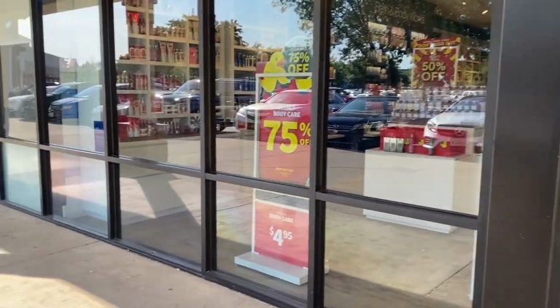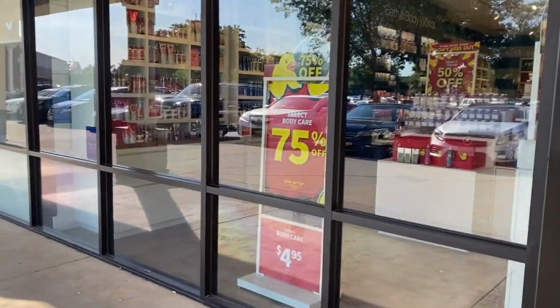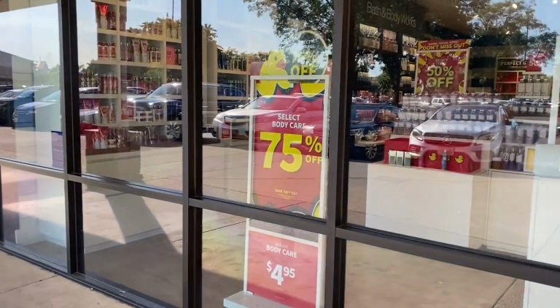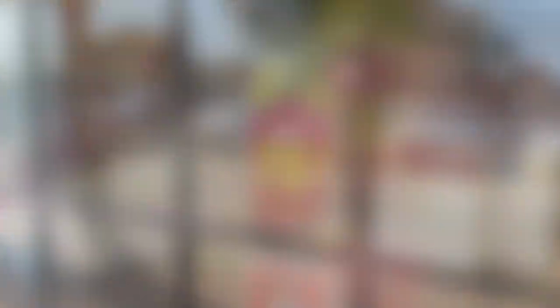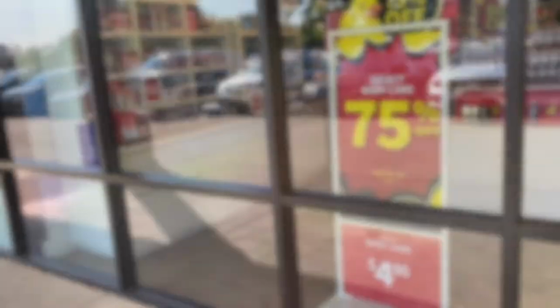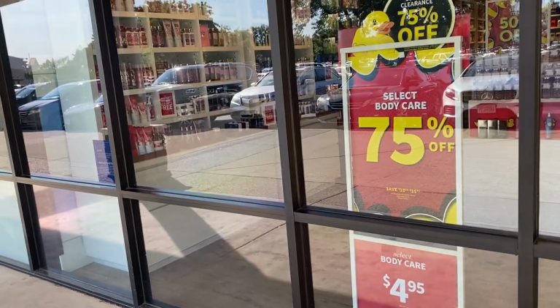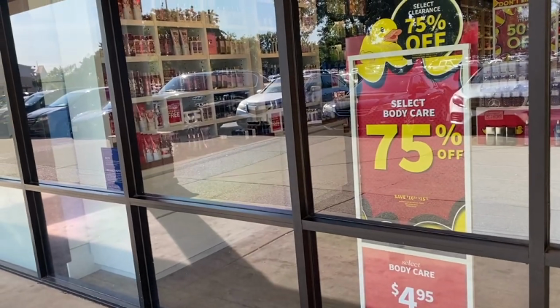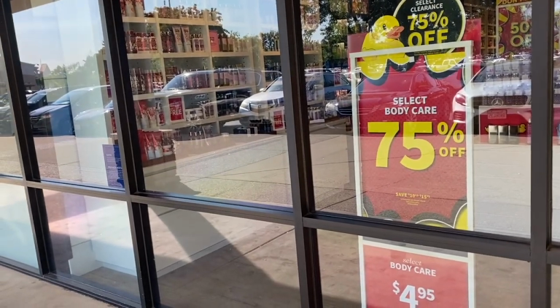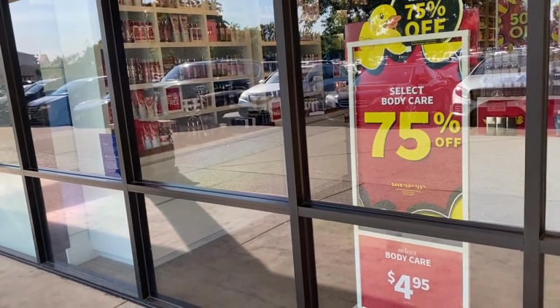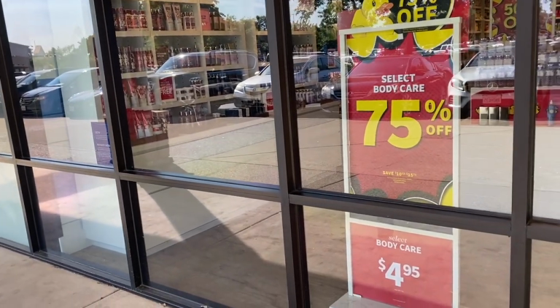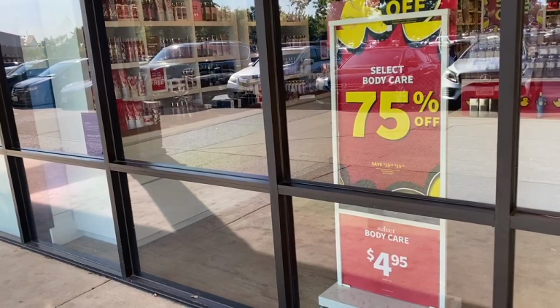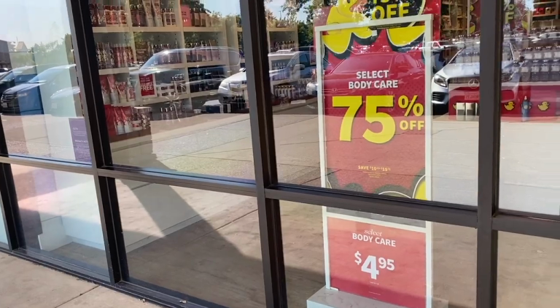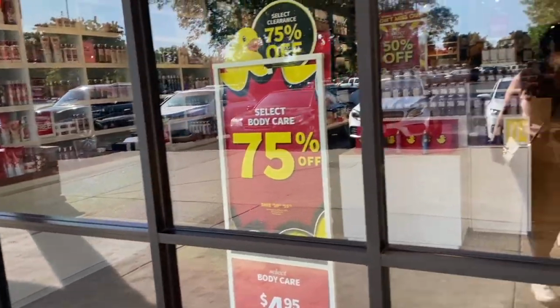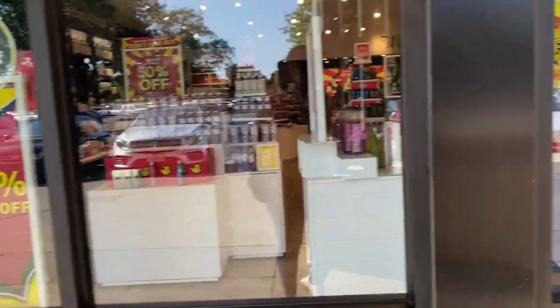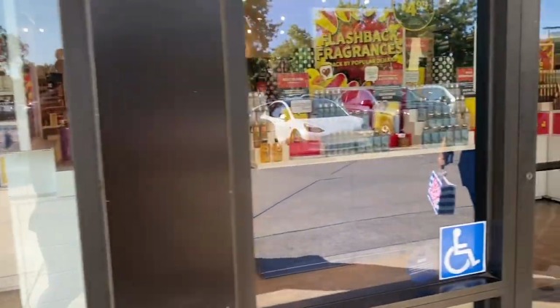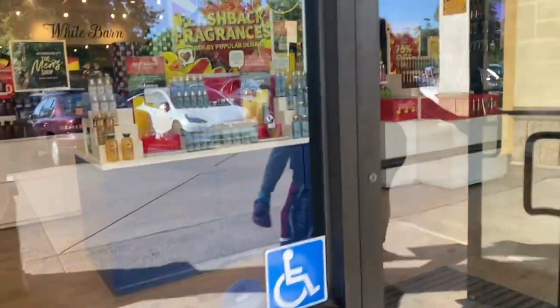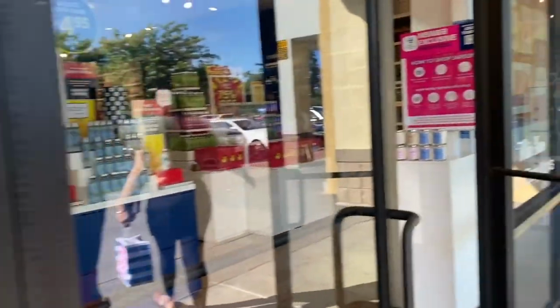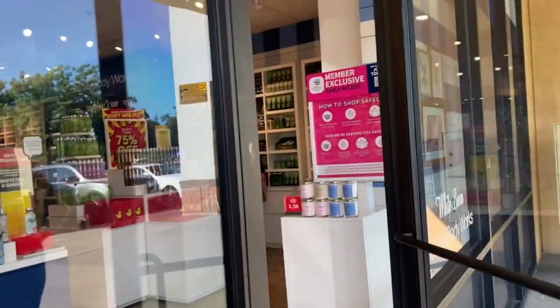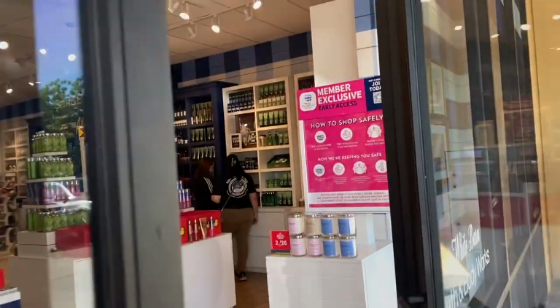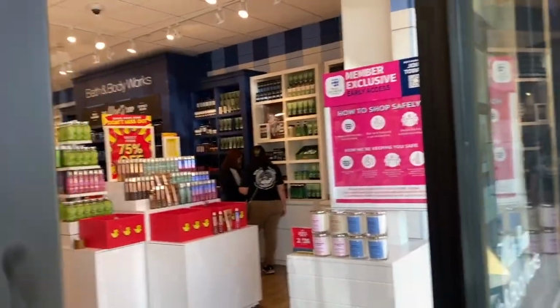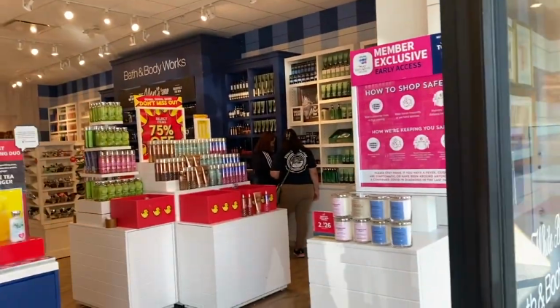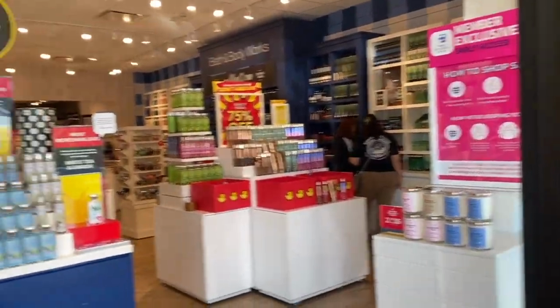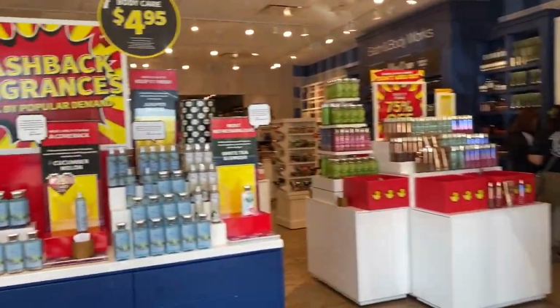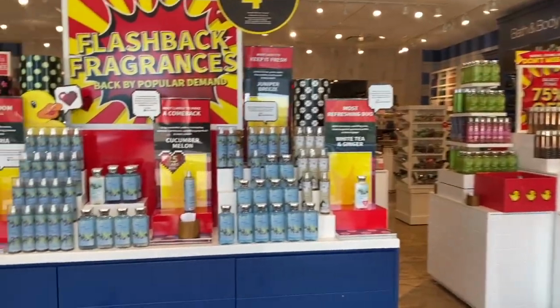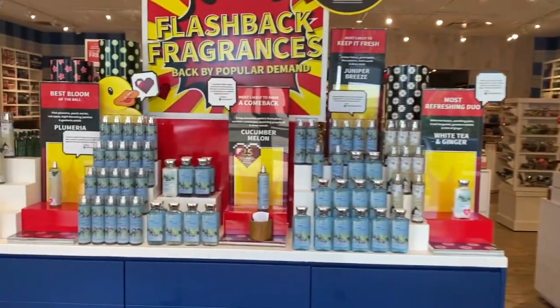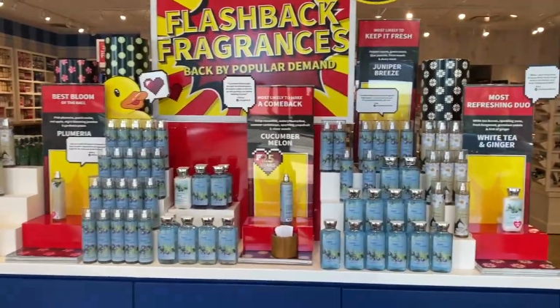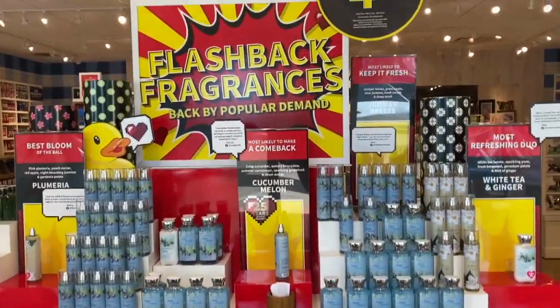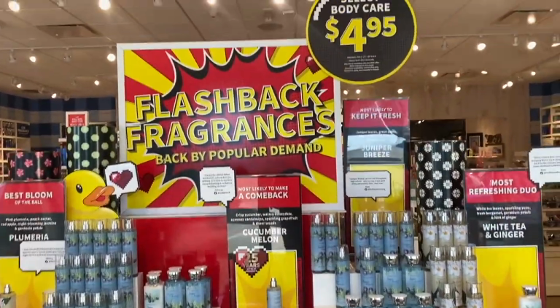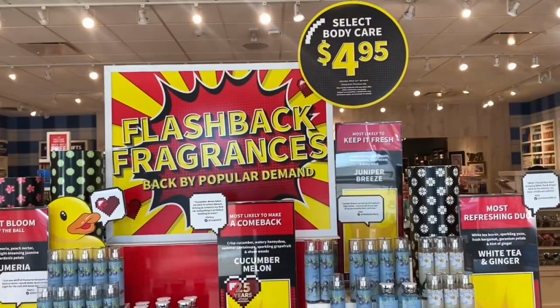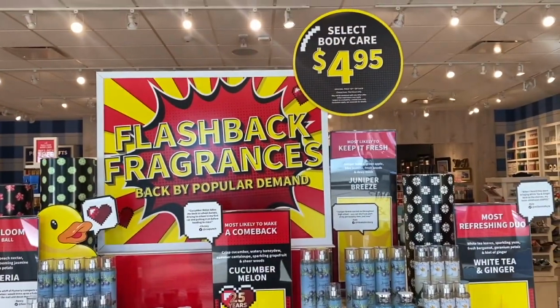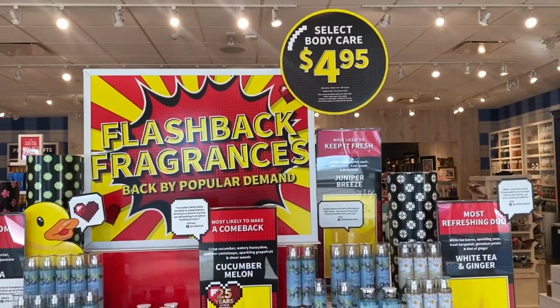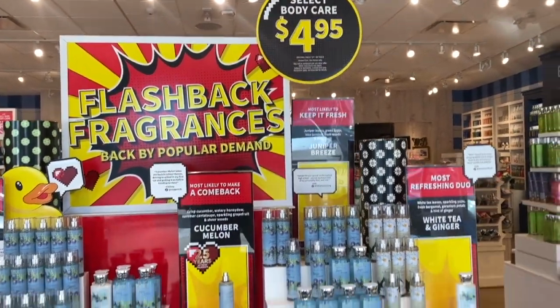In today's sales, we do have some price drops. 75% off on some items, but then look — we have some body care again that has gone up to $4.95. So as you come in, that front table is $4.95 now.